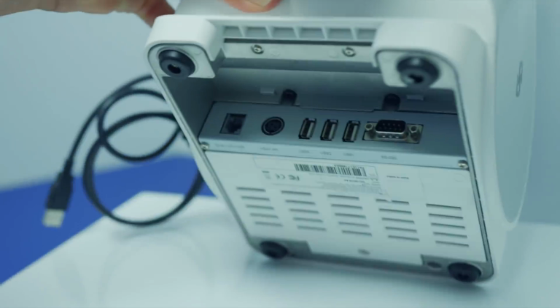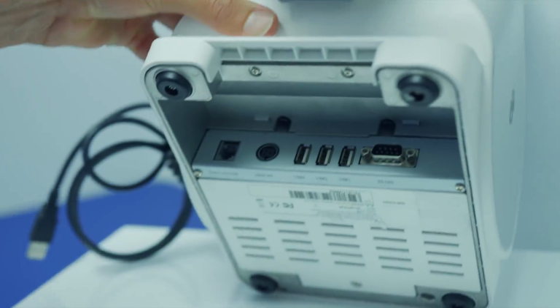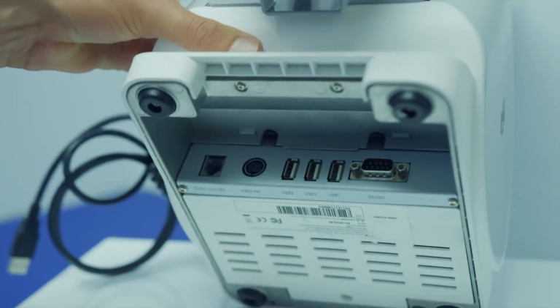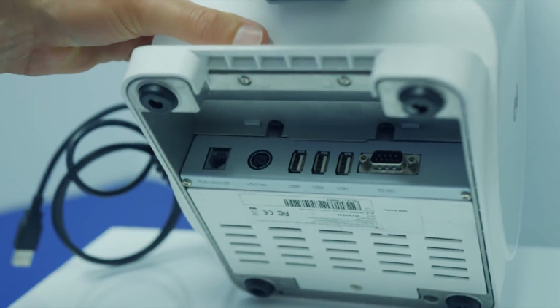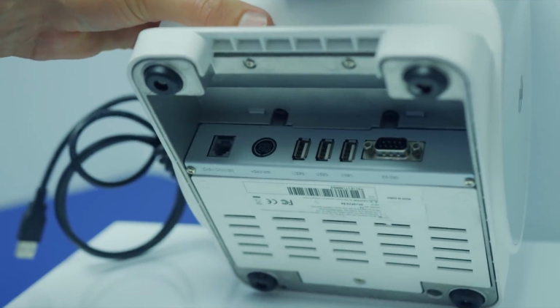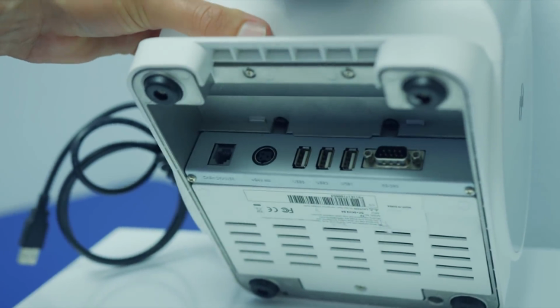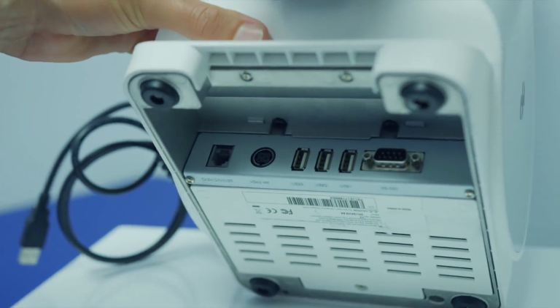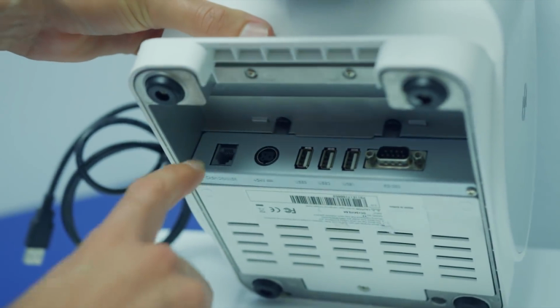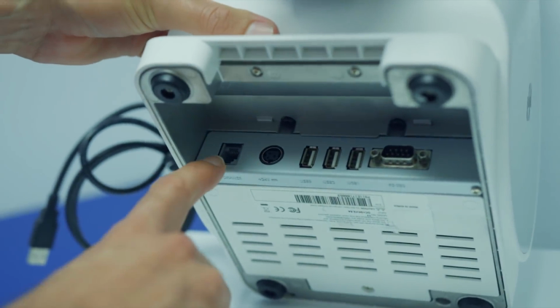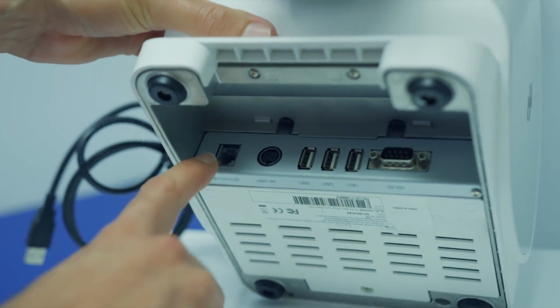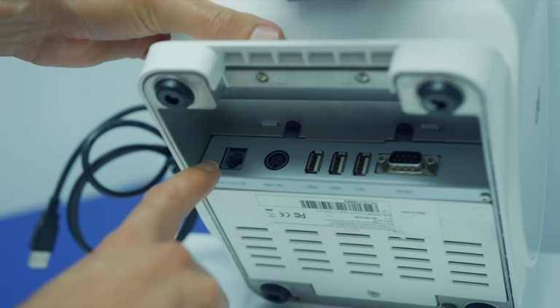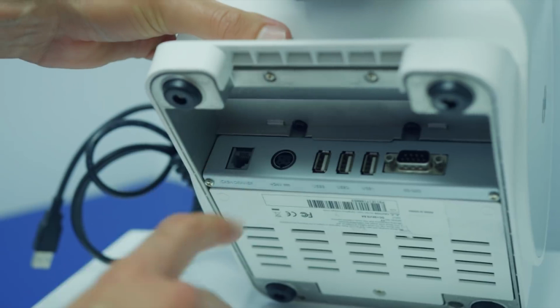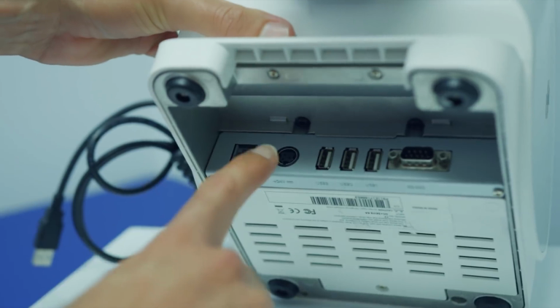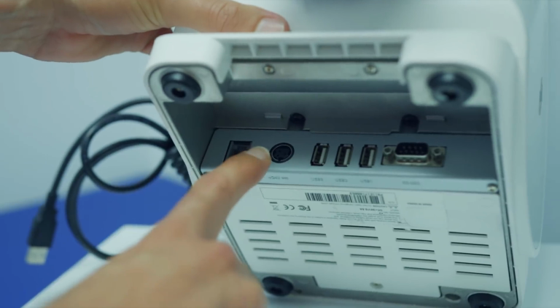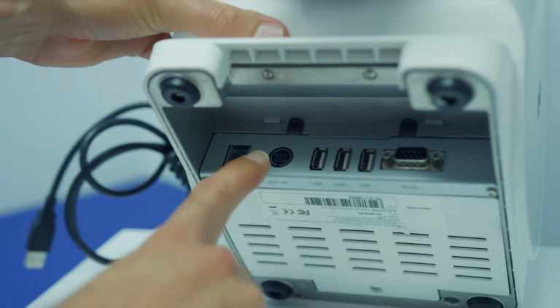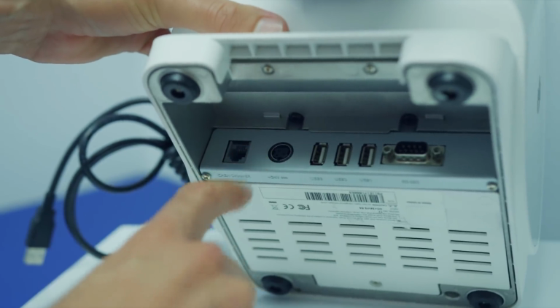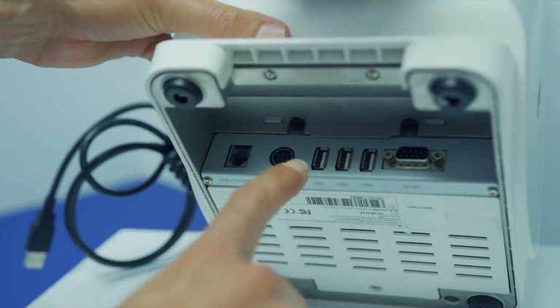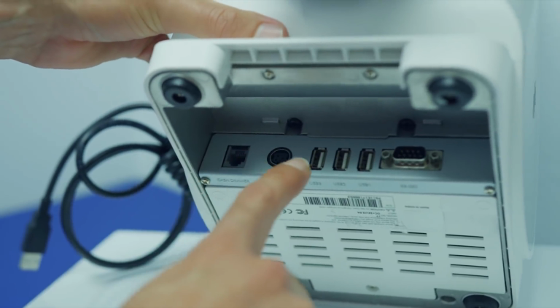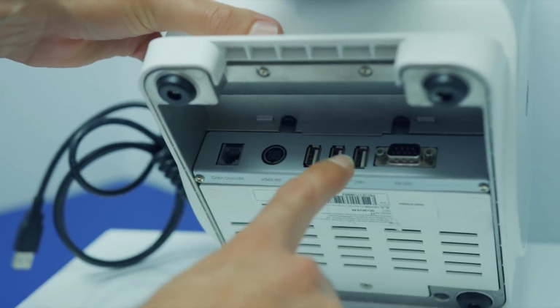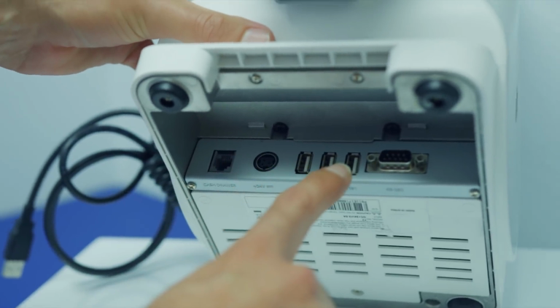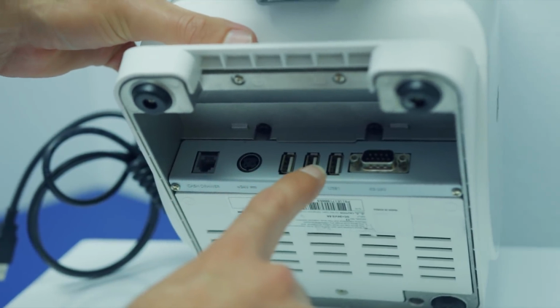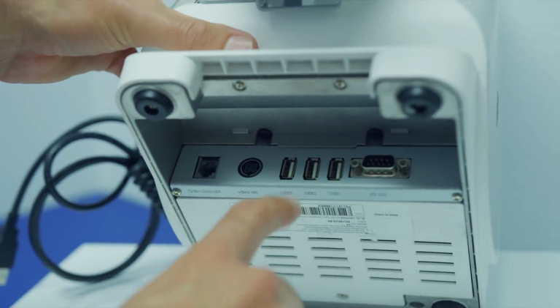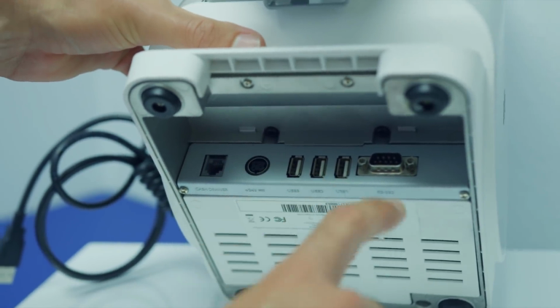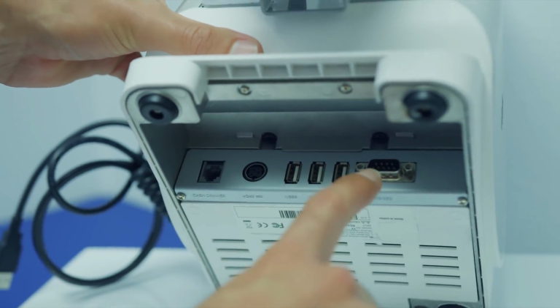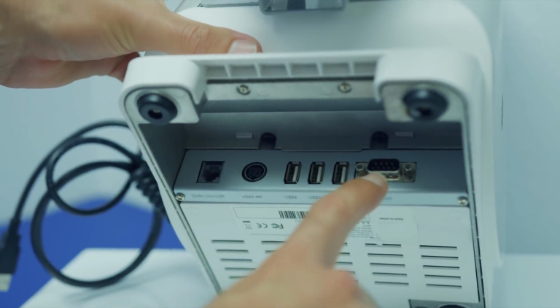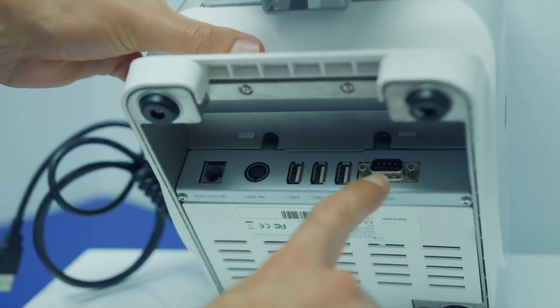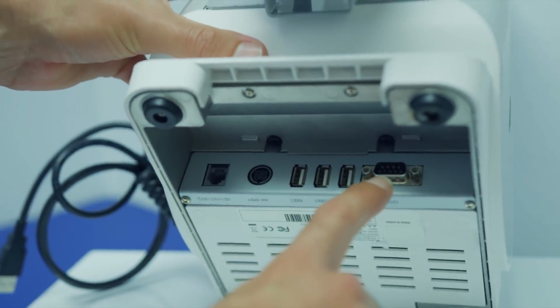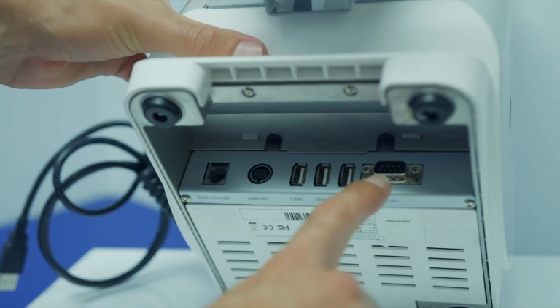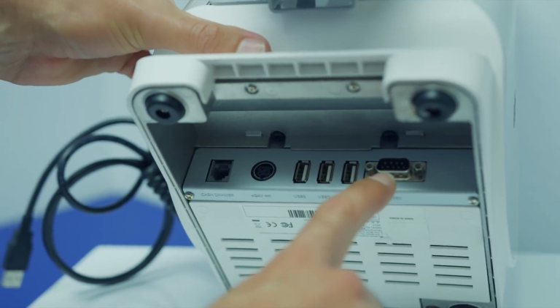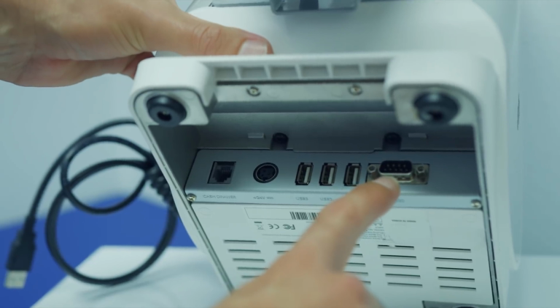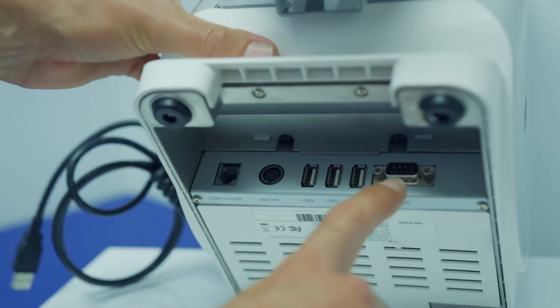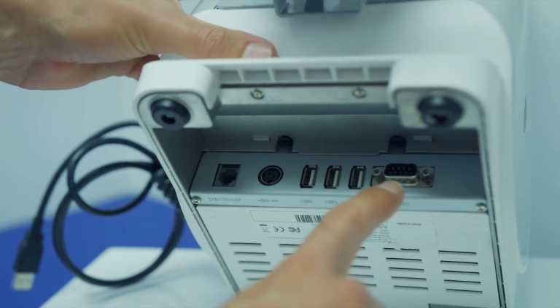When you lift up the system, you'll see connections for your cash drawer, power, three USB connectors, as well as an input for clients that use an integrated scale.